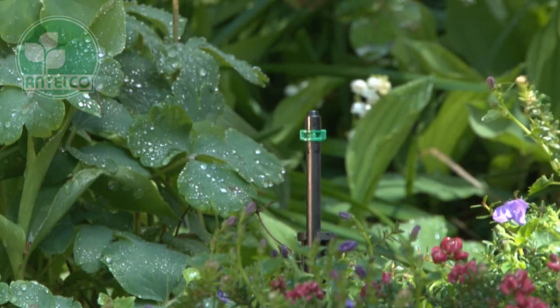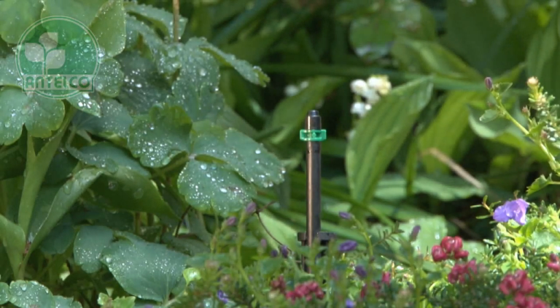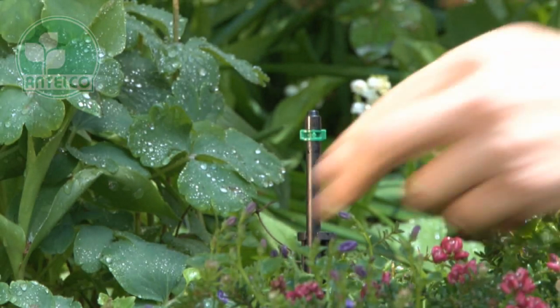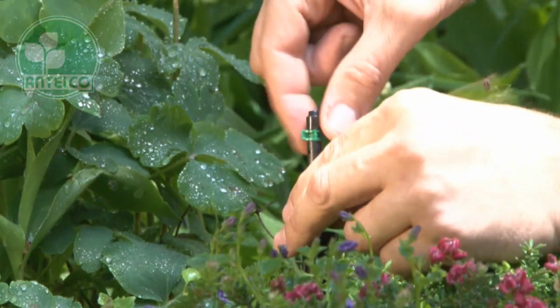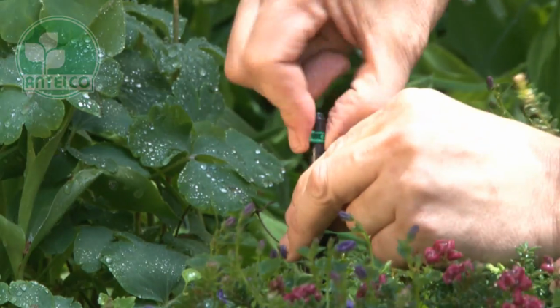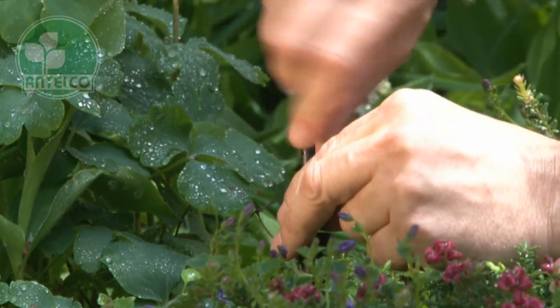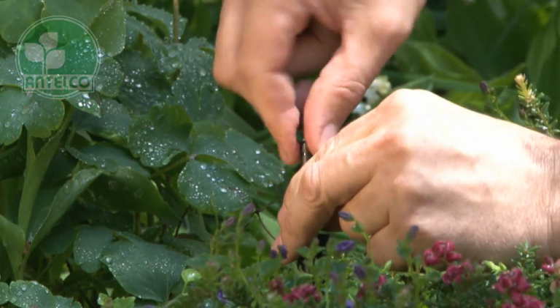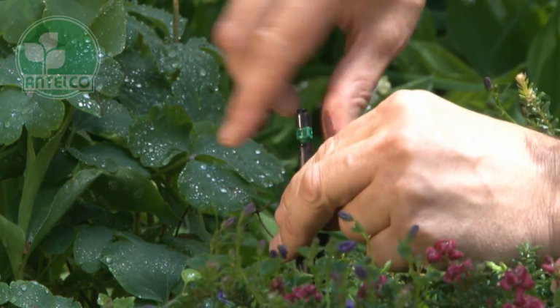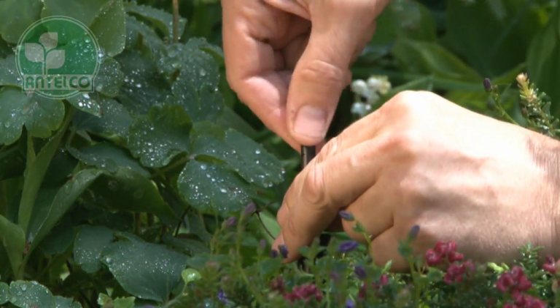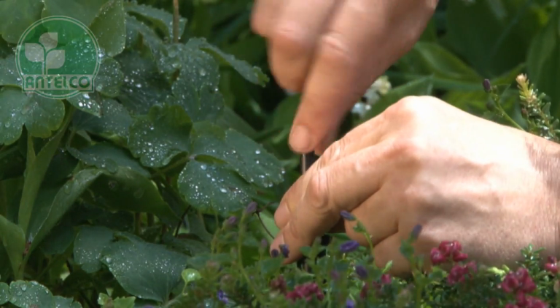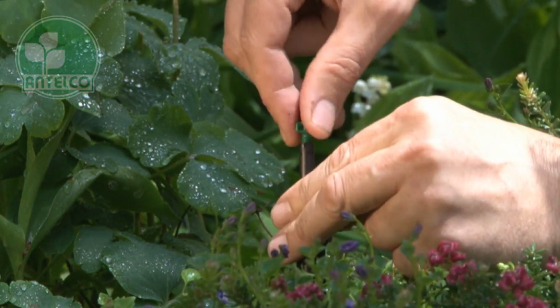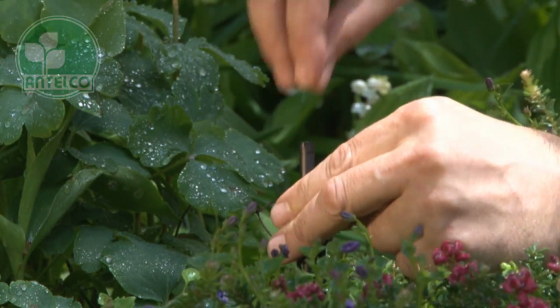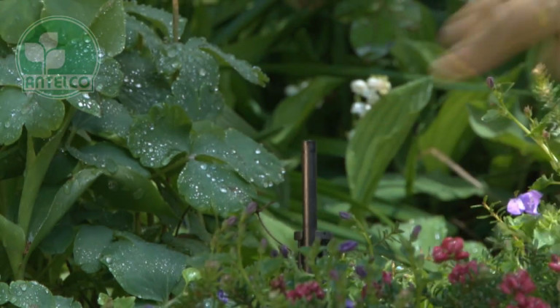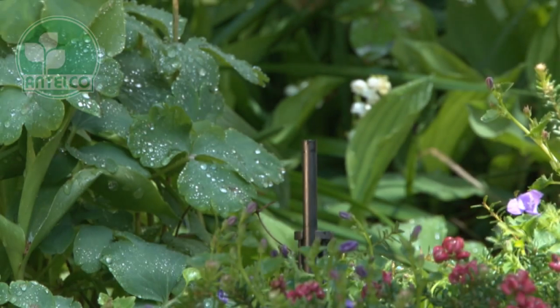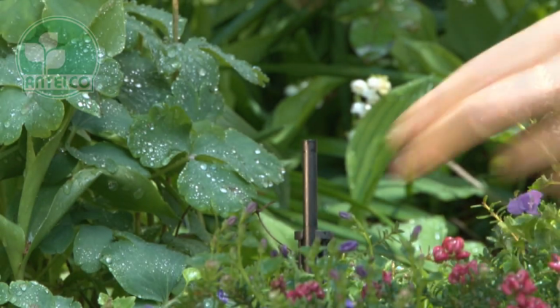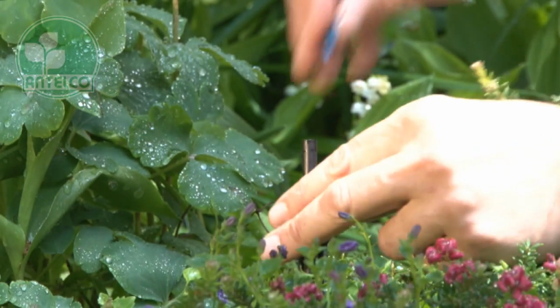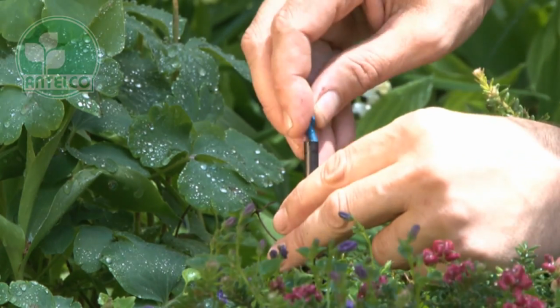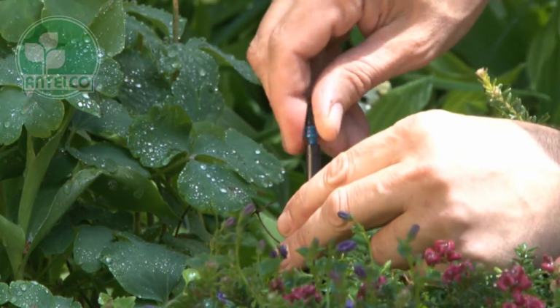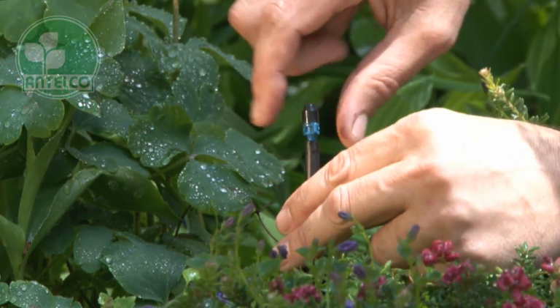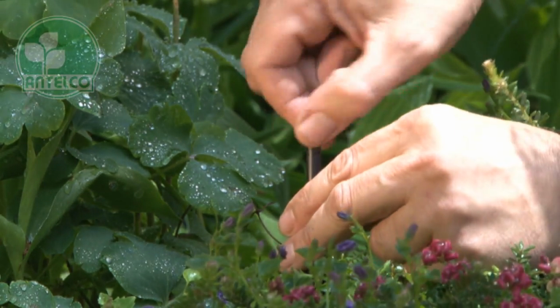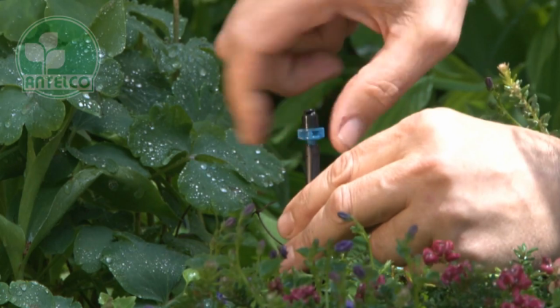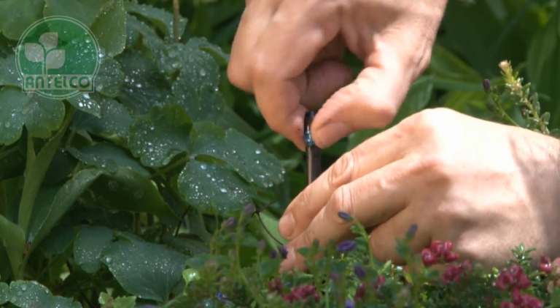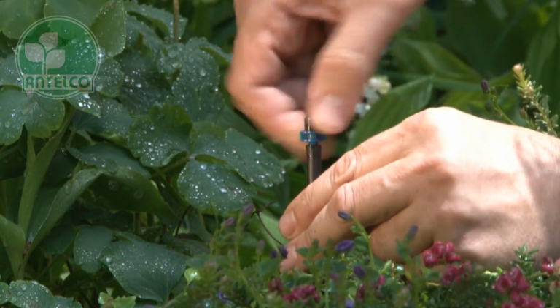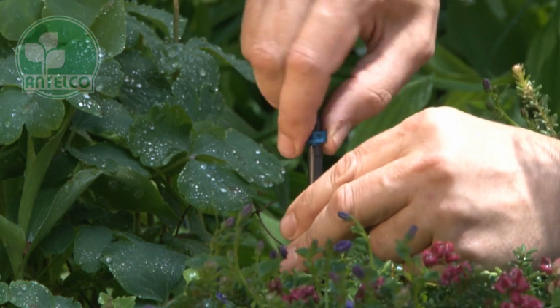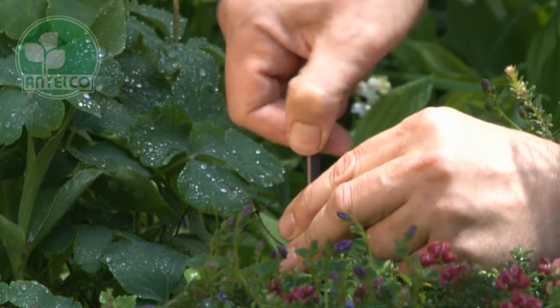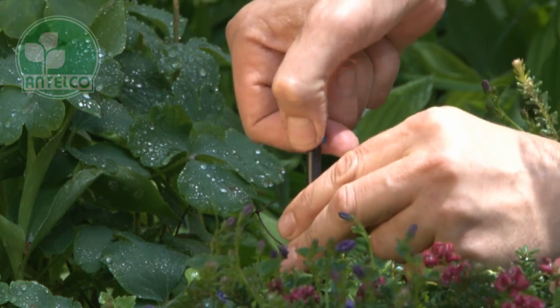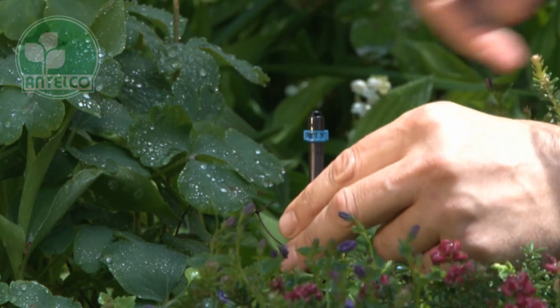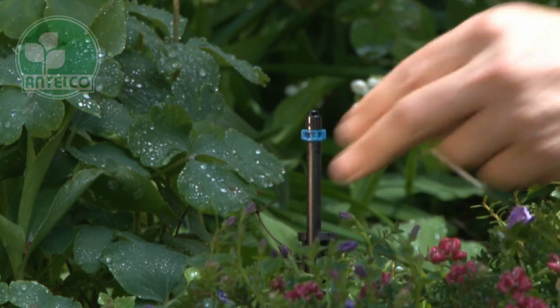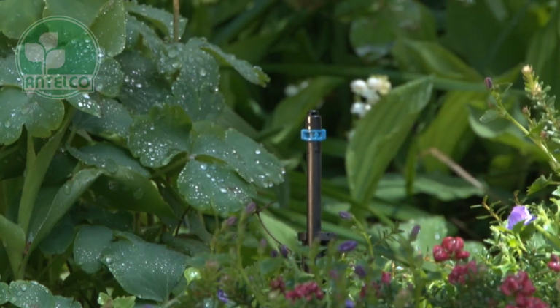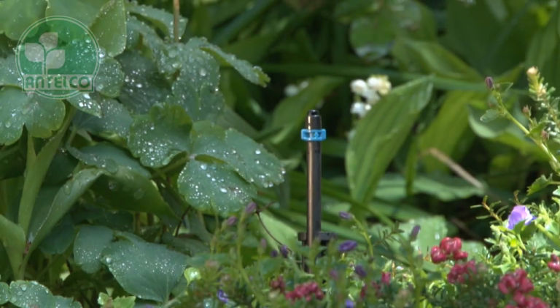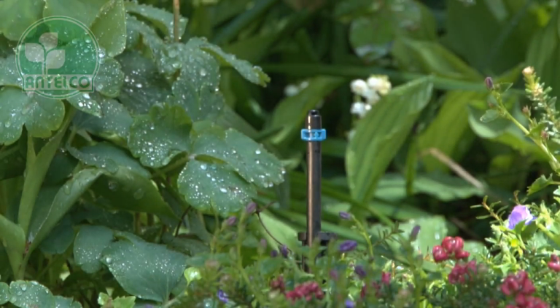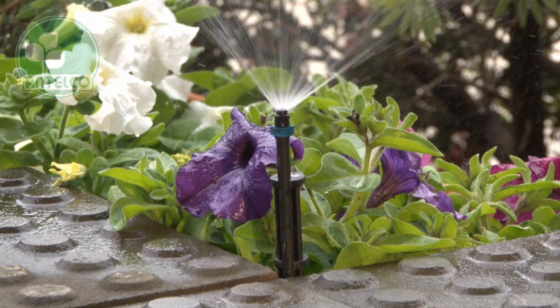The quick thread connection and winged grips allow fast installation into rigid risers or Antelco Asterstake adapters. Use with Asterstakes and rigid risers to elevate the spray pattern.